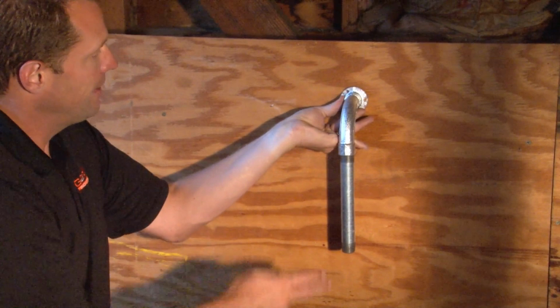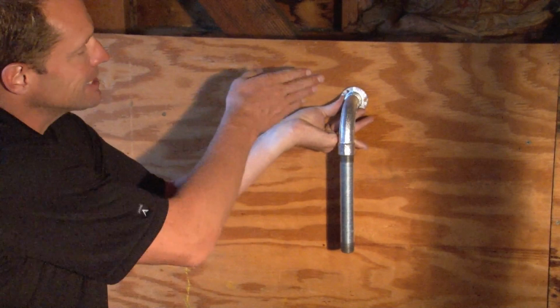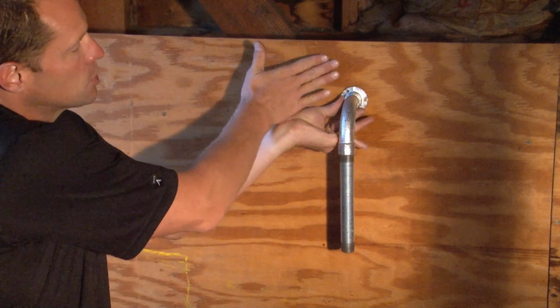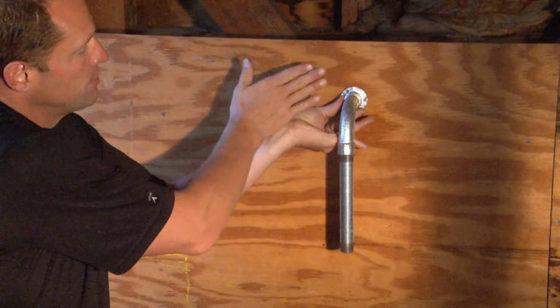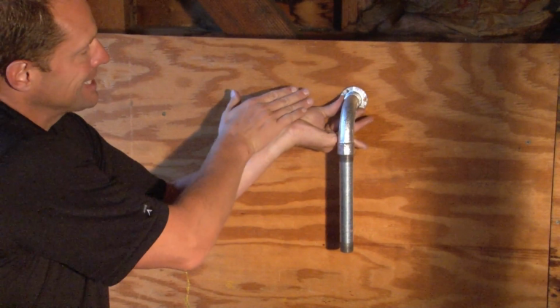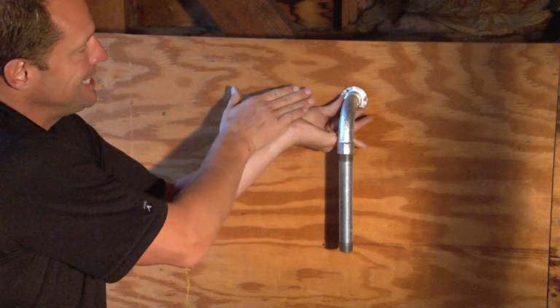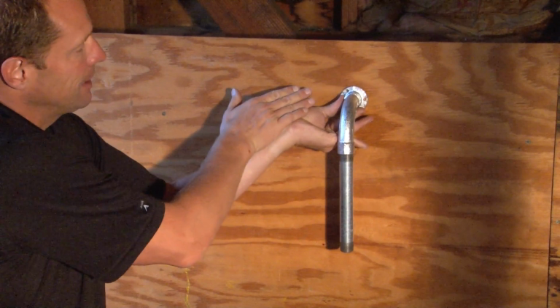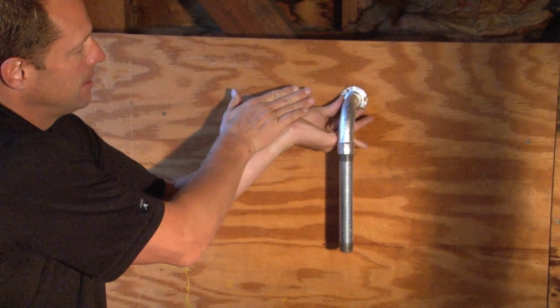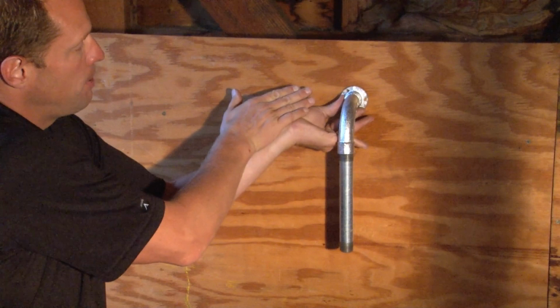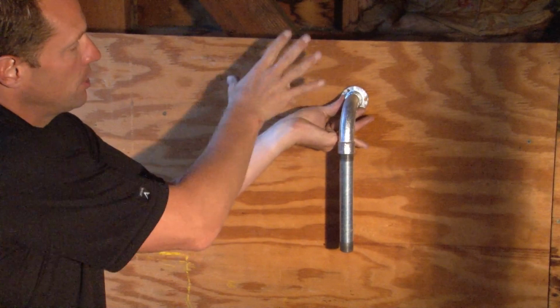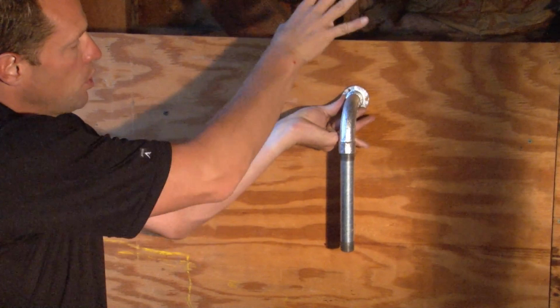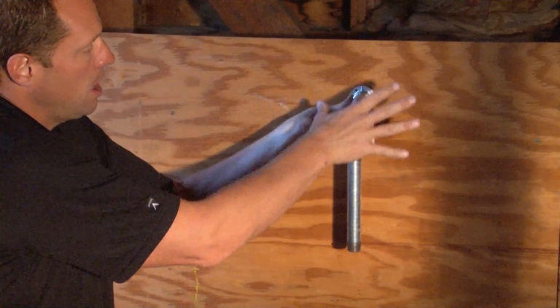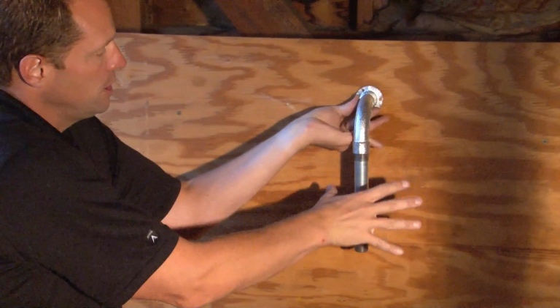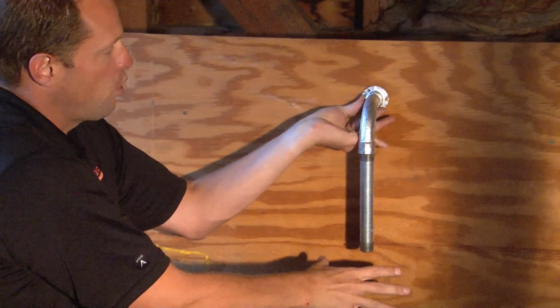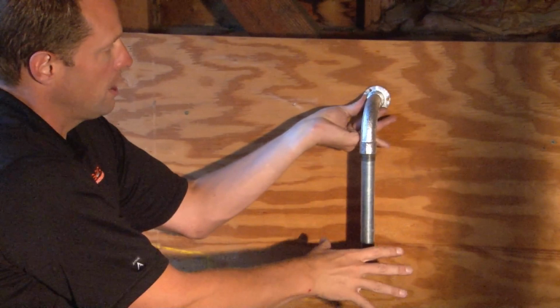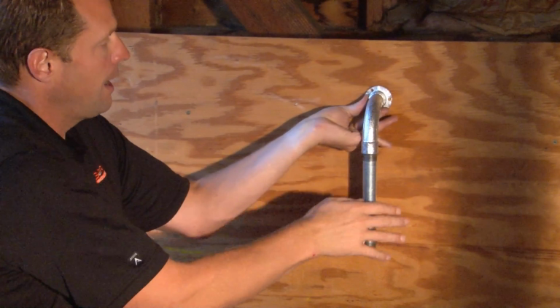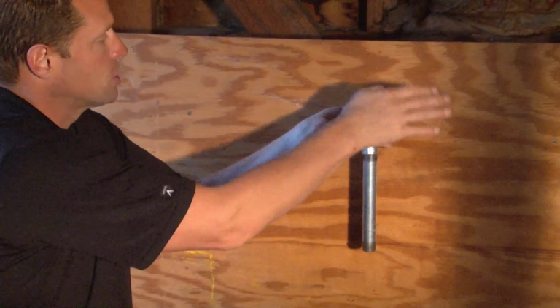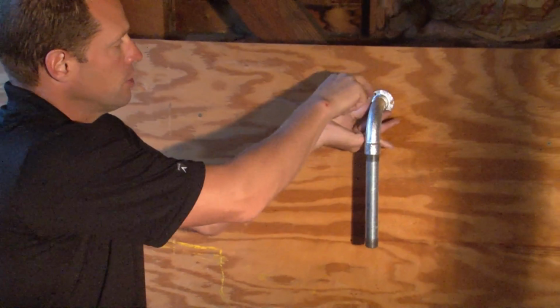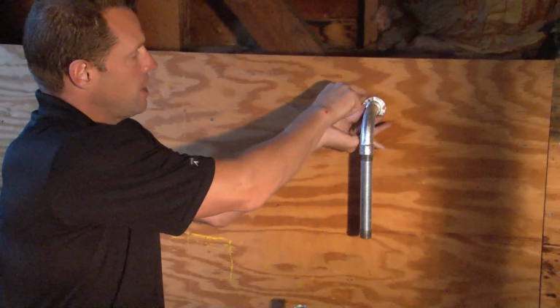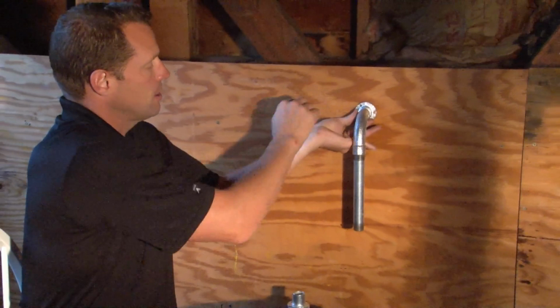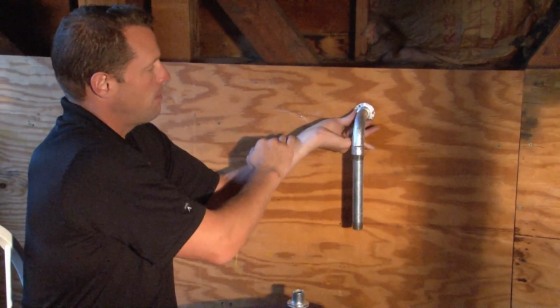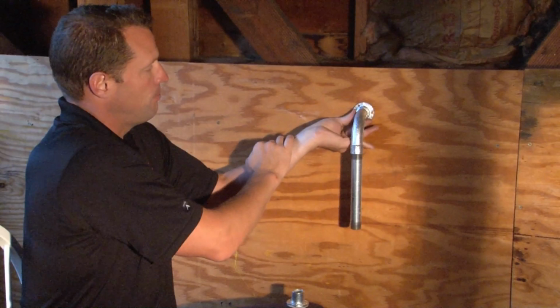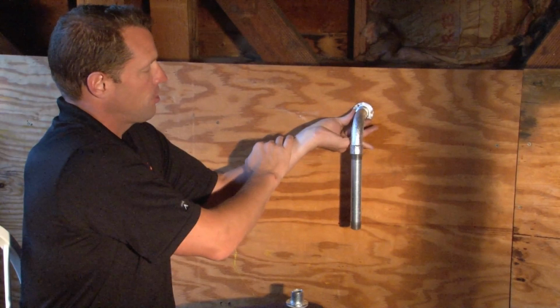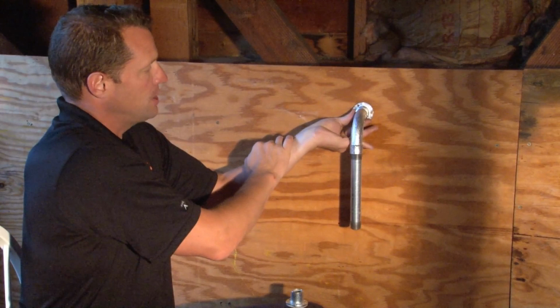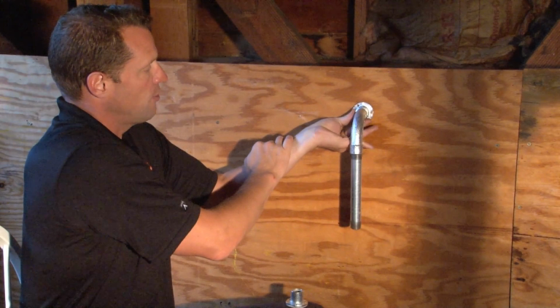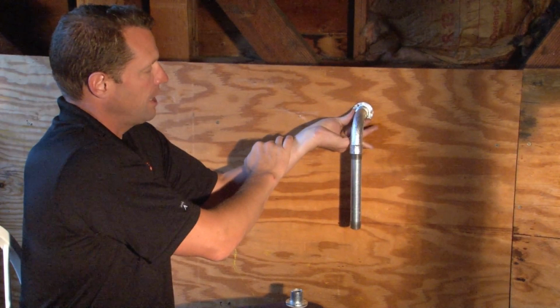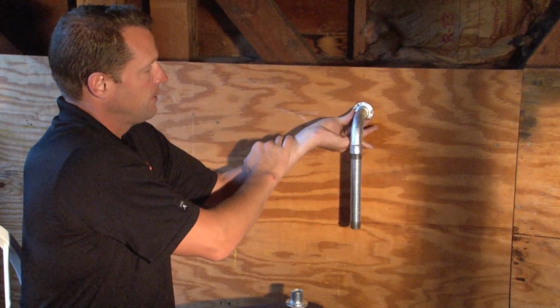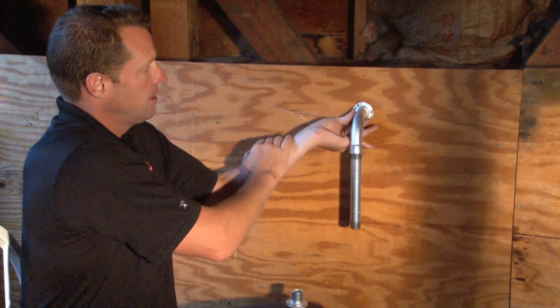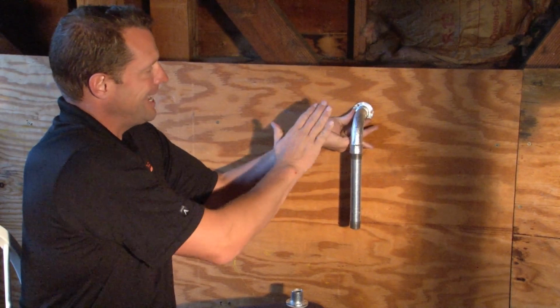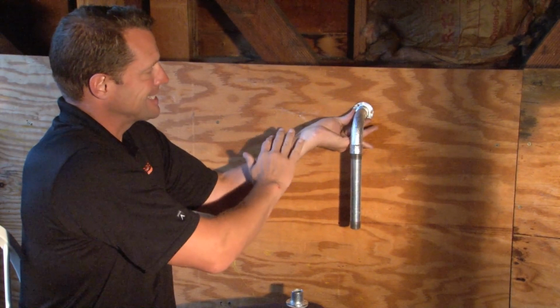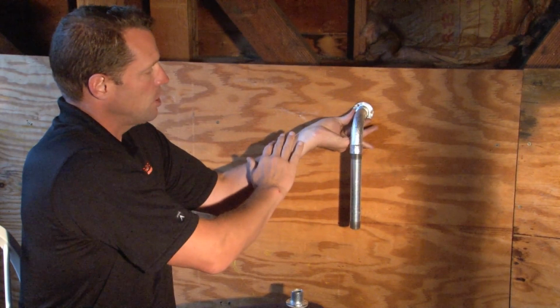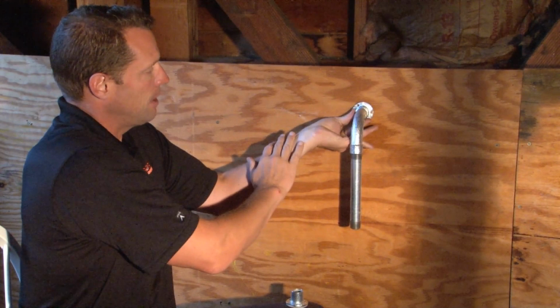The gasket serves as a sealing barrier so when the concrete is poured and the slurry tries to gum up the threads on the fitting, the gasket seals it all out.